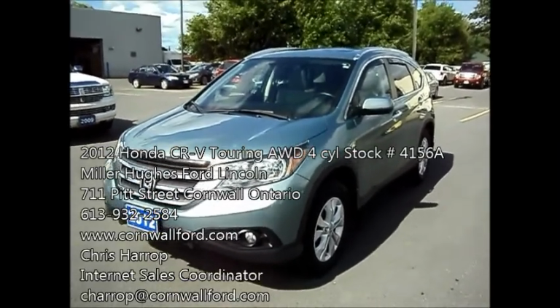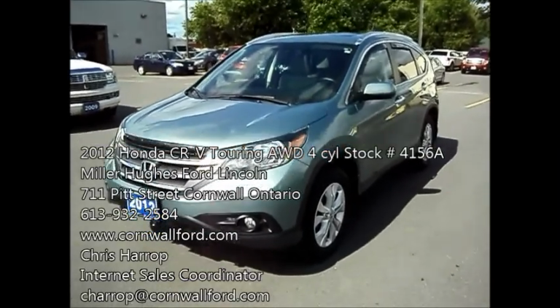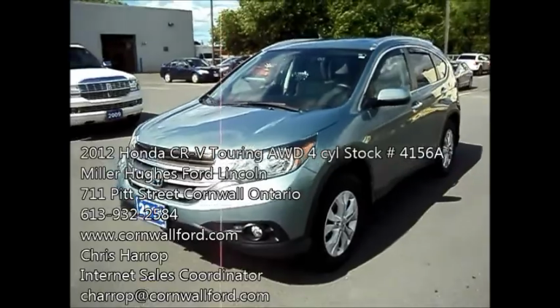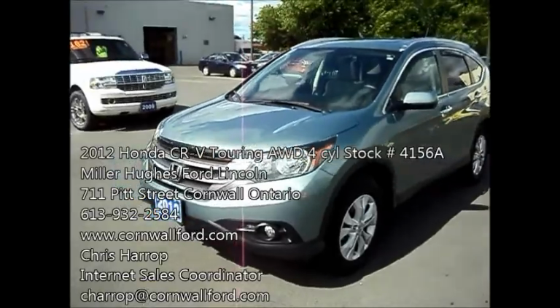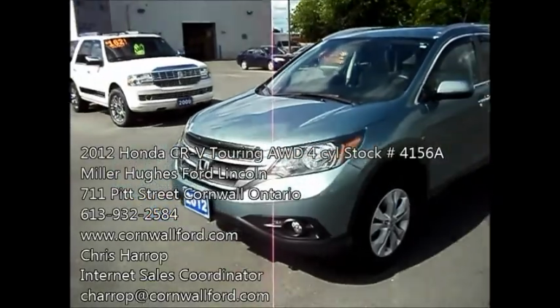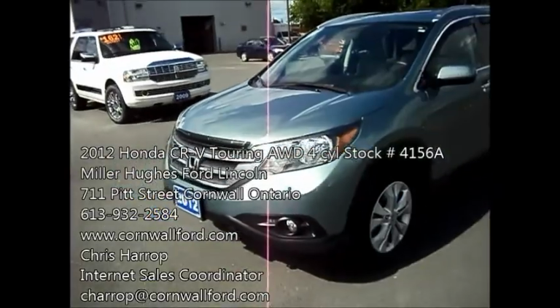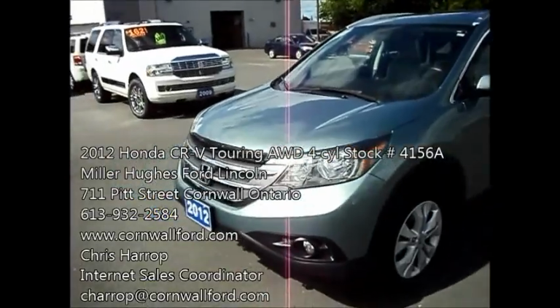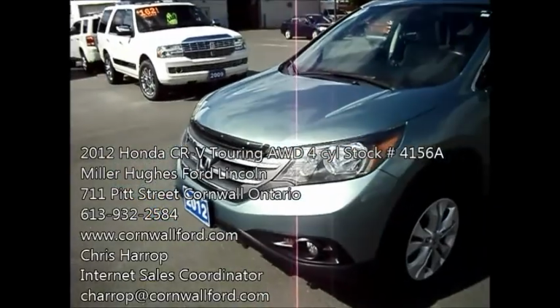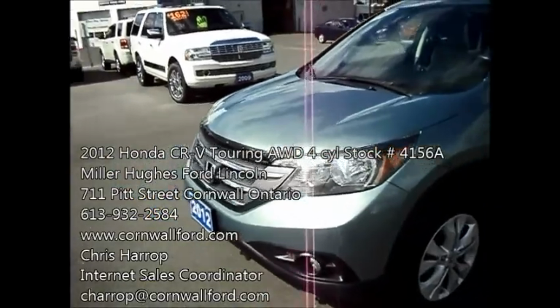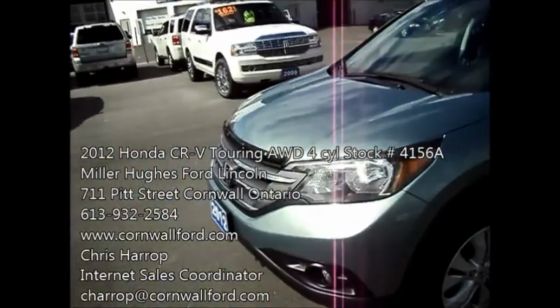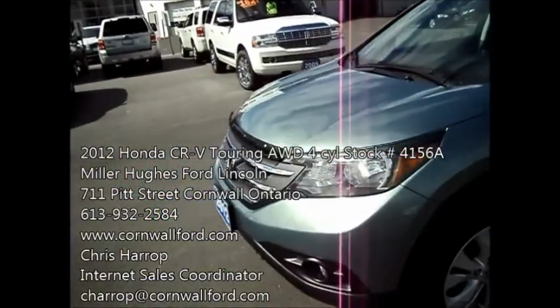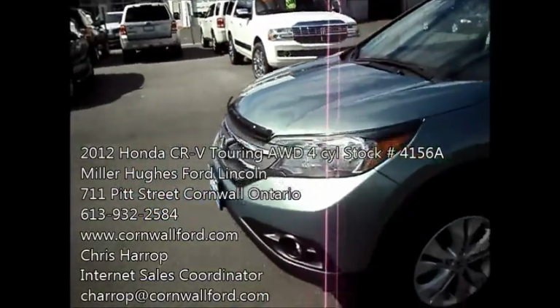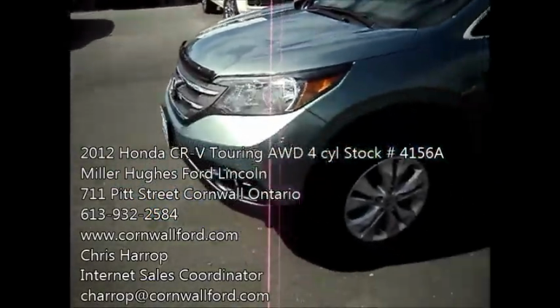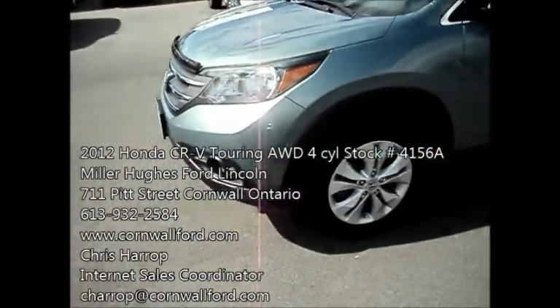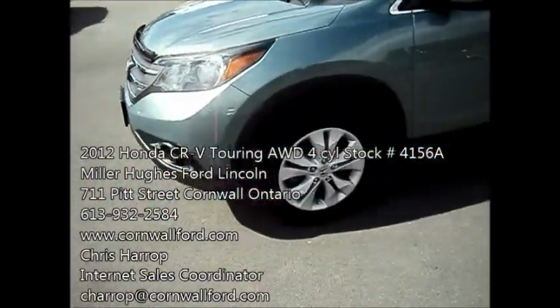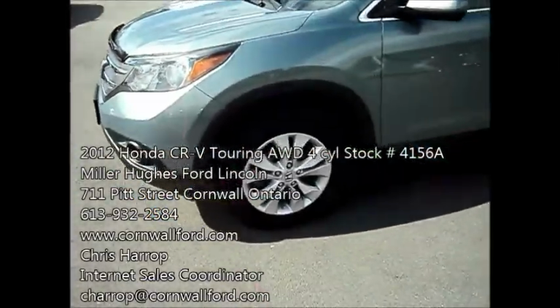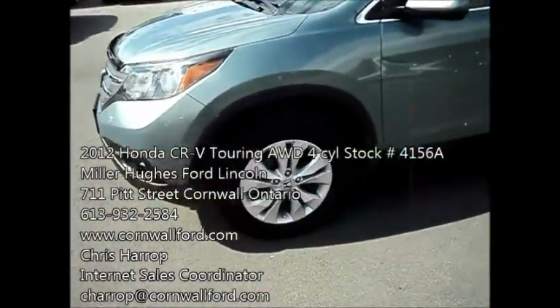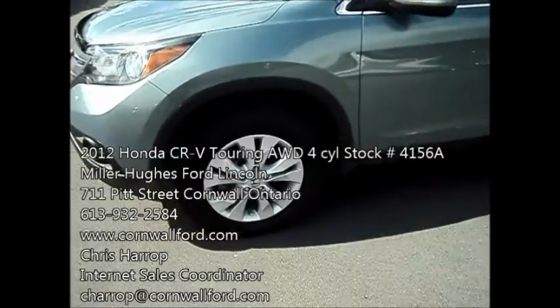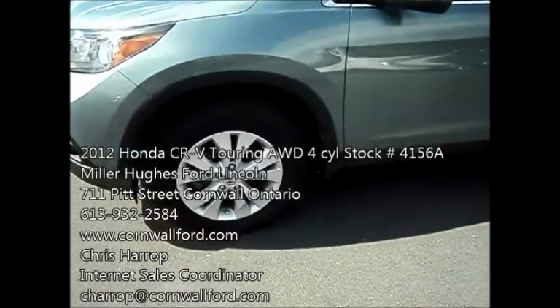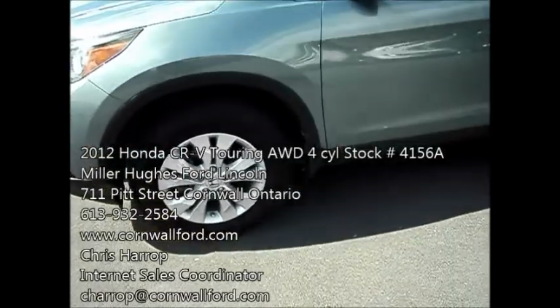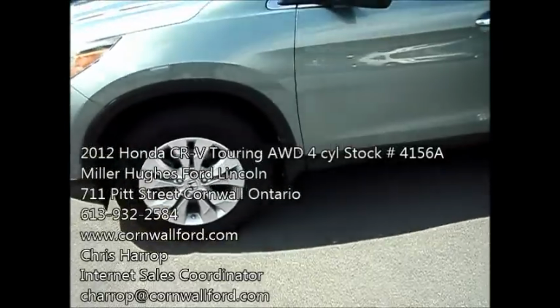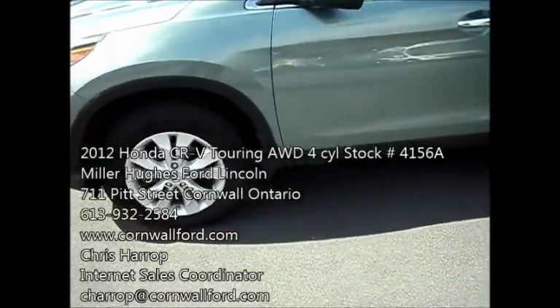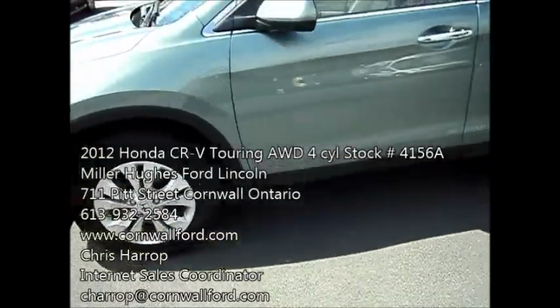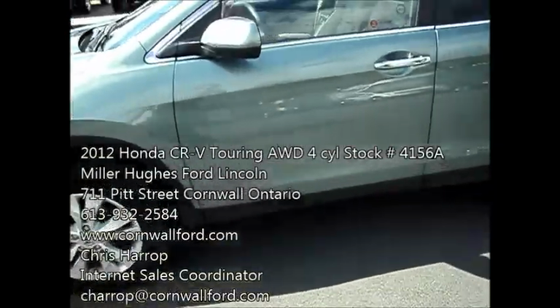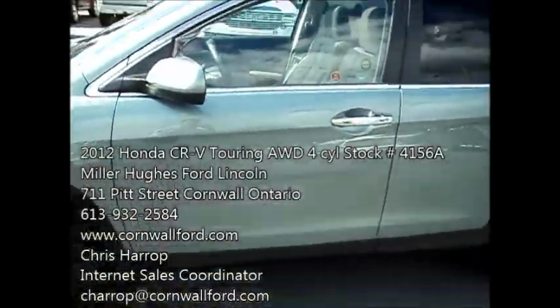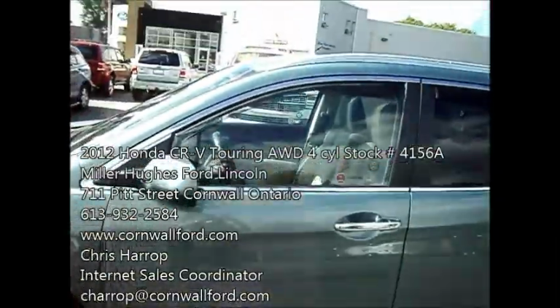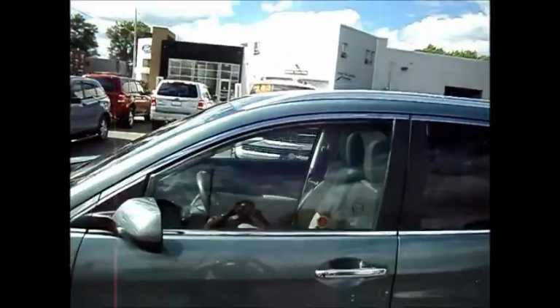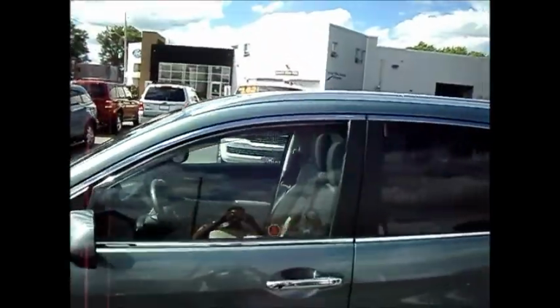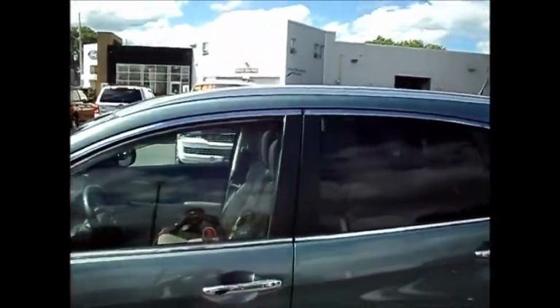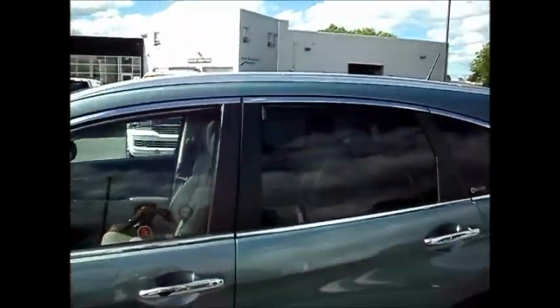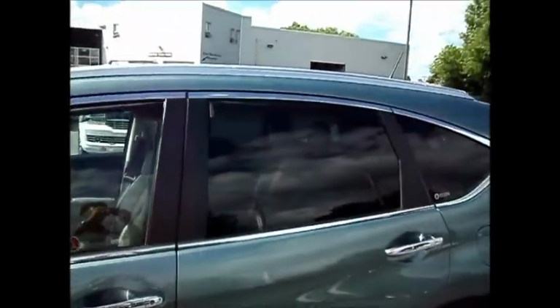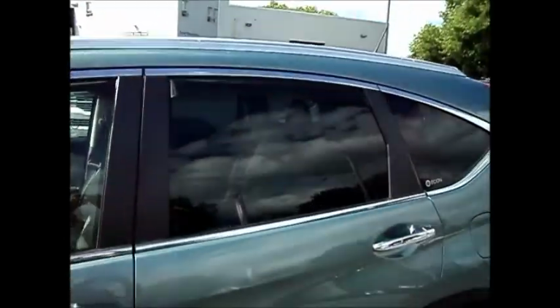You have your fog lamps. It's got a CR-V bug deflector on it. Nice alloy rims. You got mud guards all around. It's got the side window vents as well.